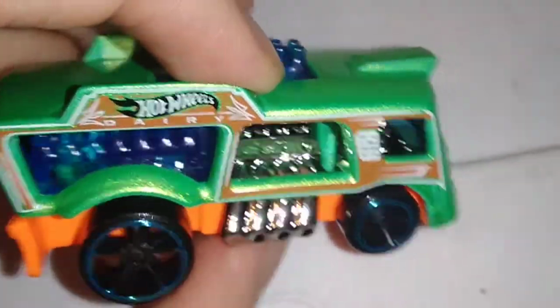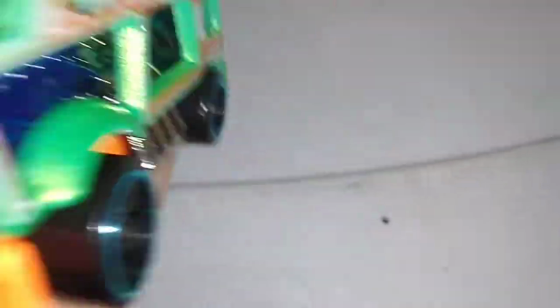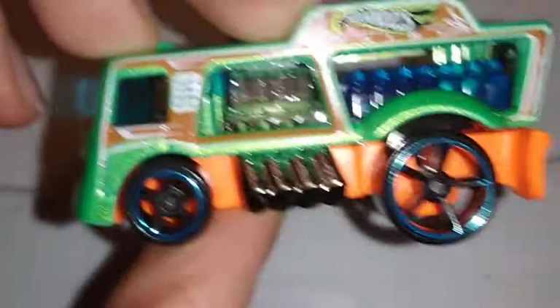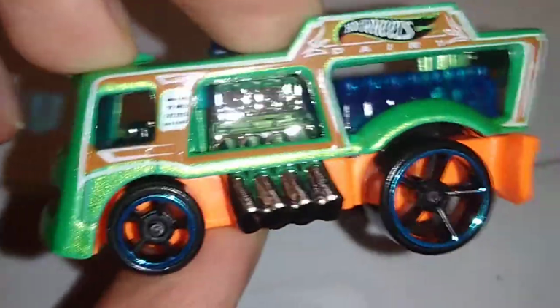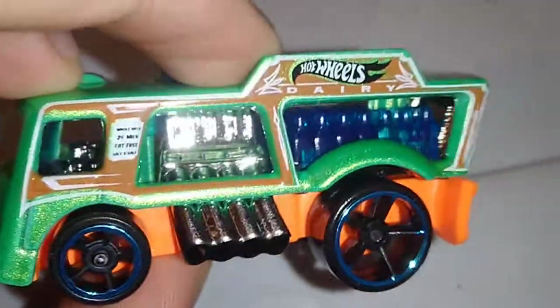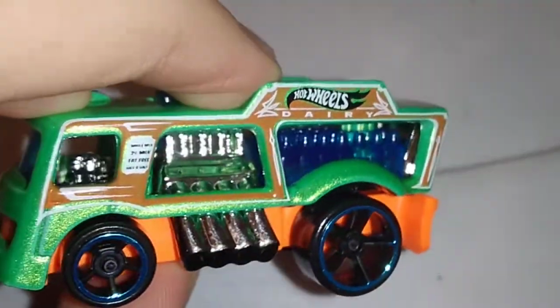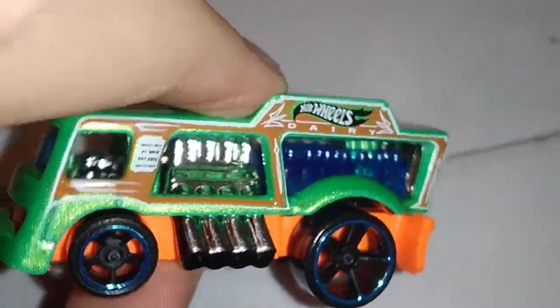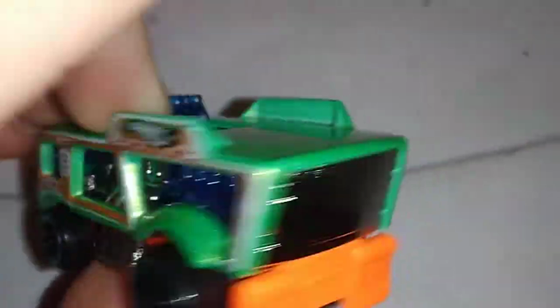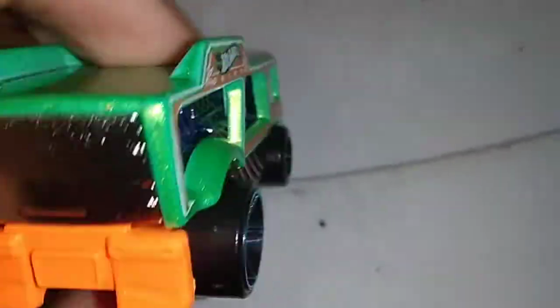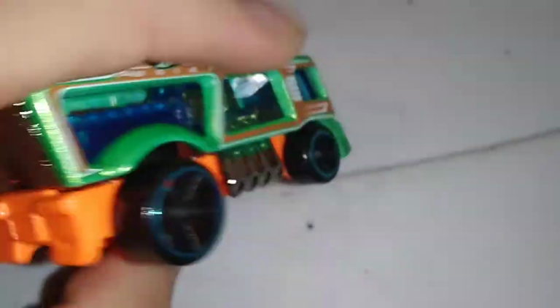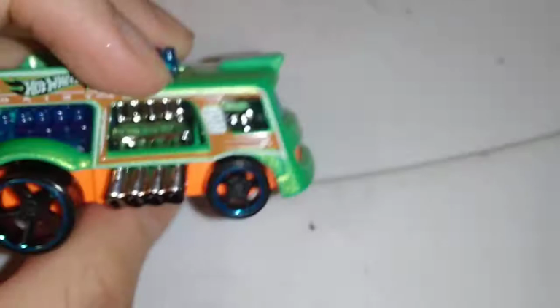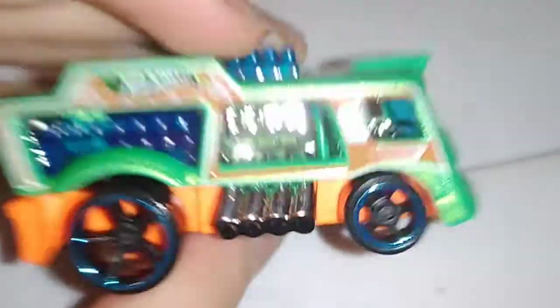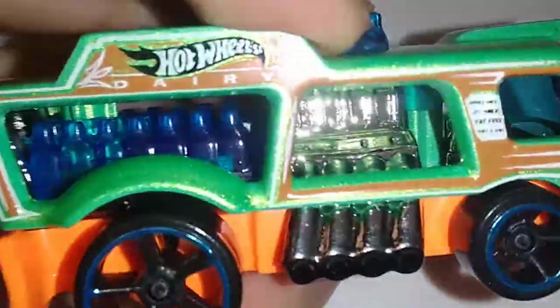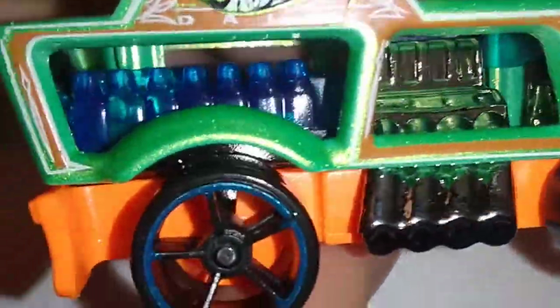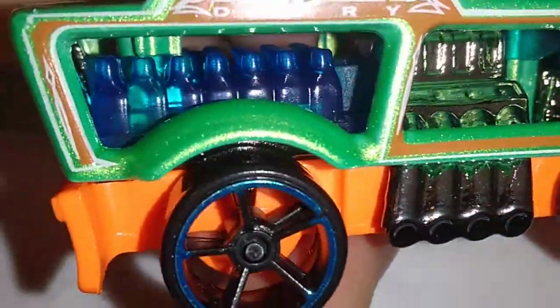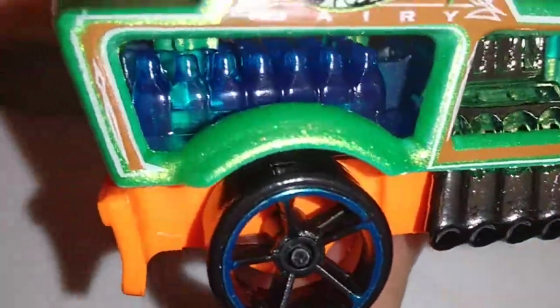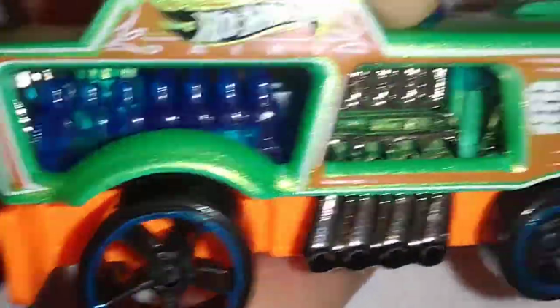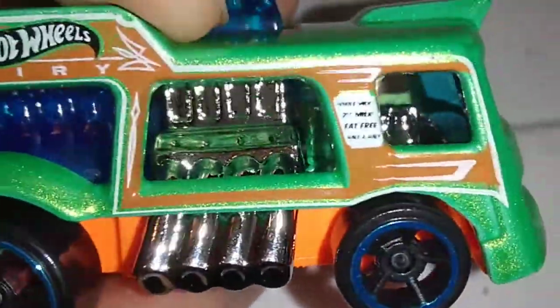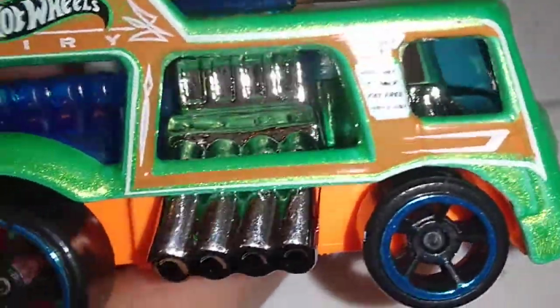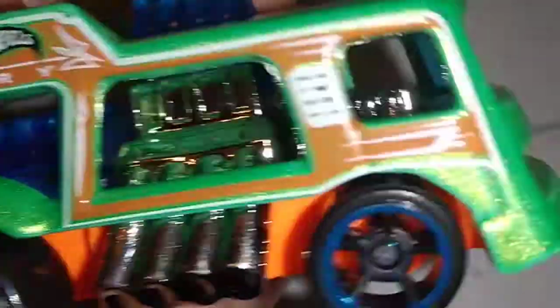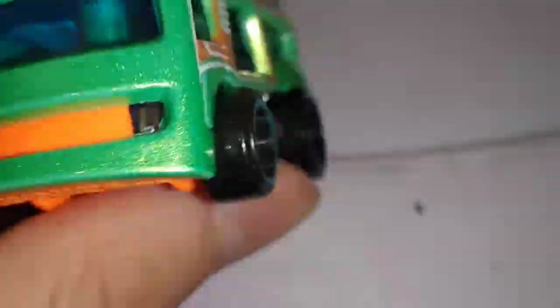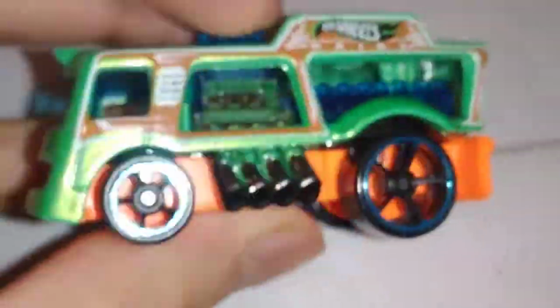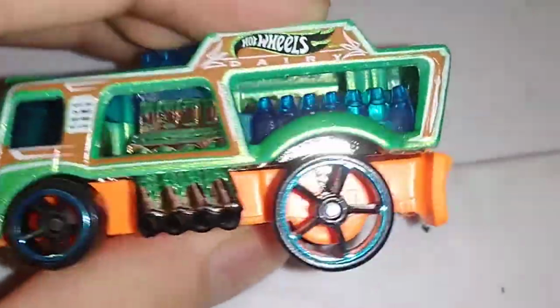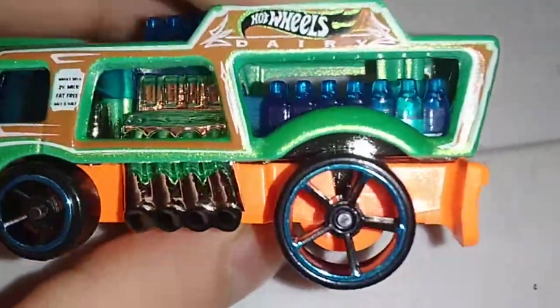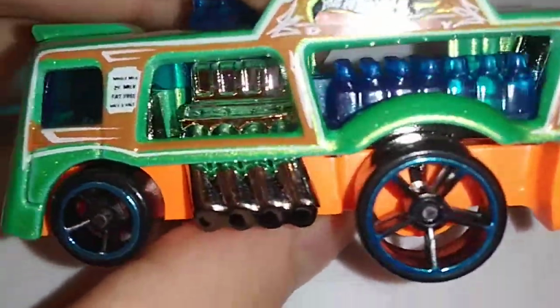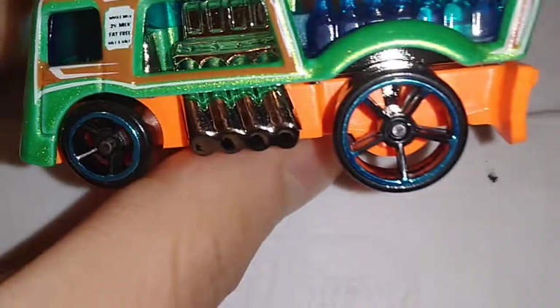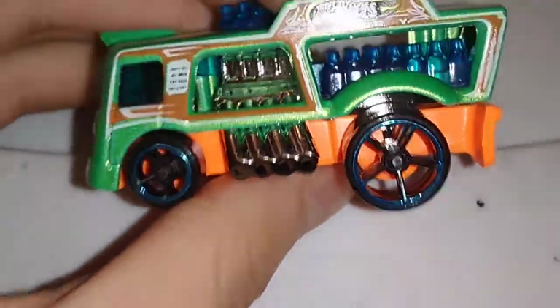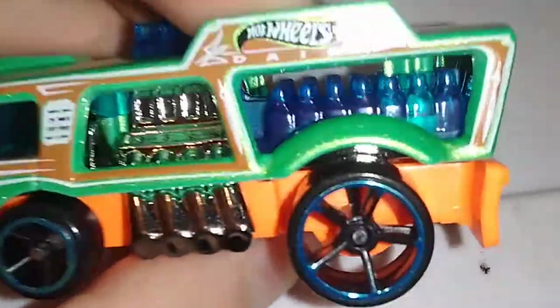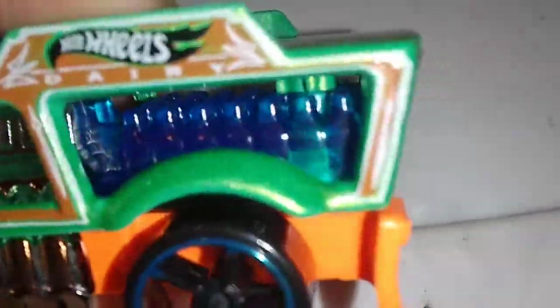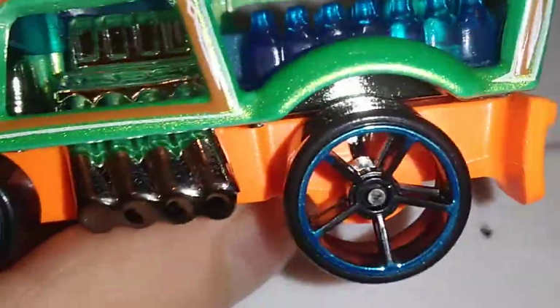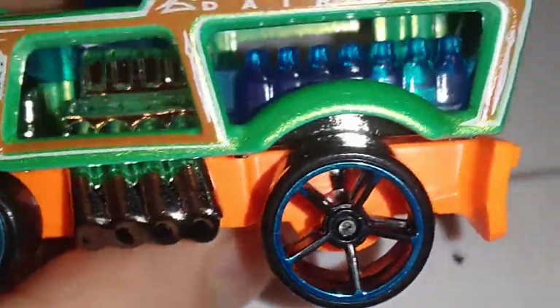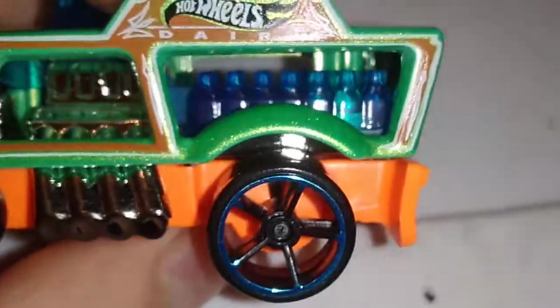Dairy? I'm not sure if it's a dairy or bar truck. This is pretty cool. Got this thing at Dollar Tree right across the 55 freeway near Marshall's.